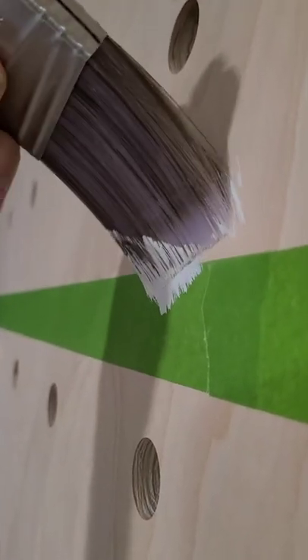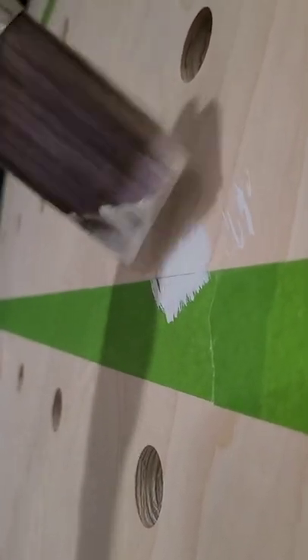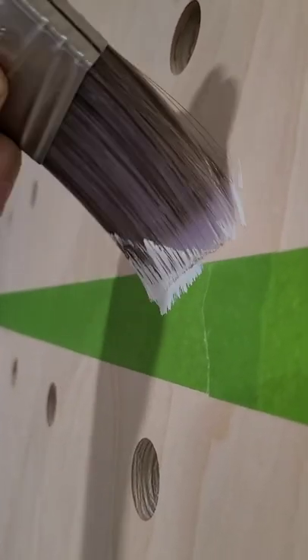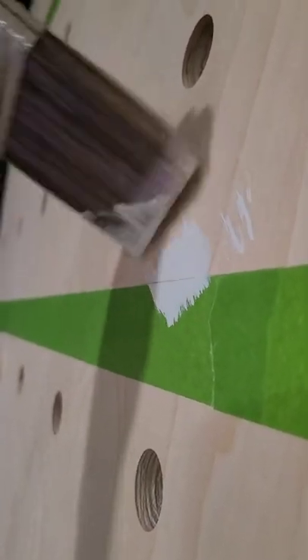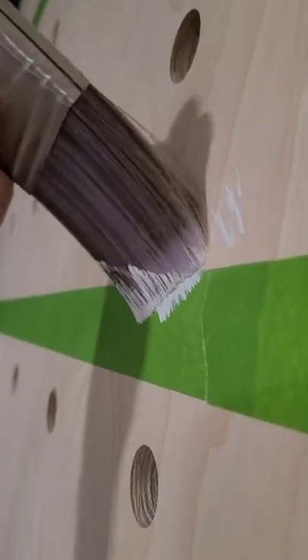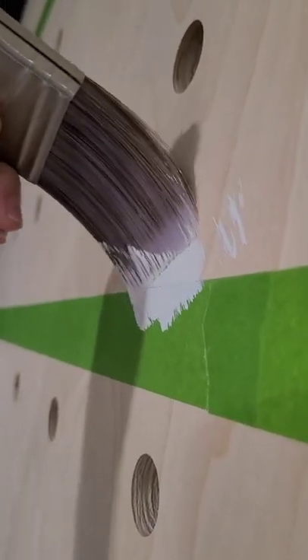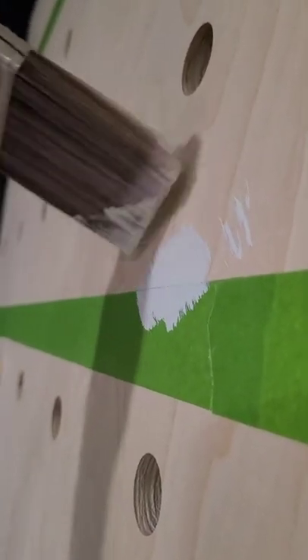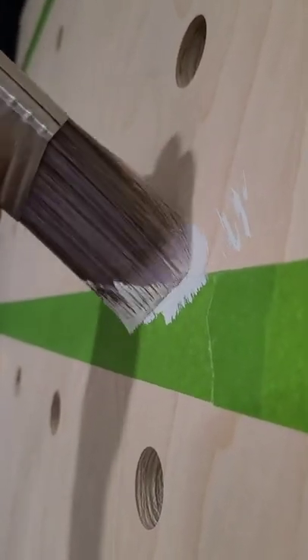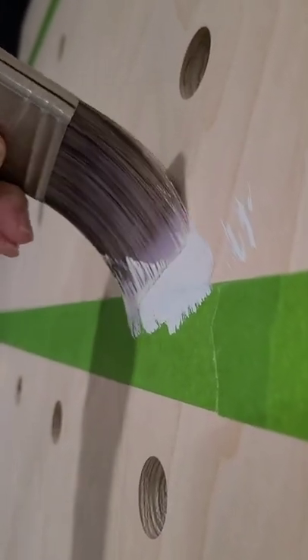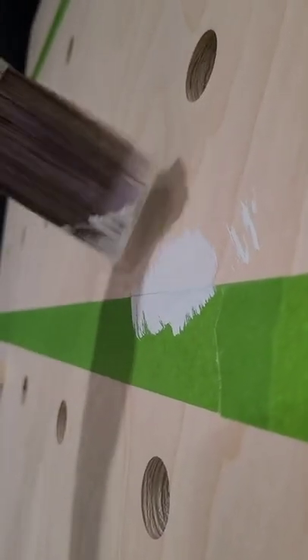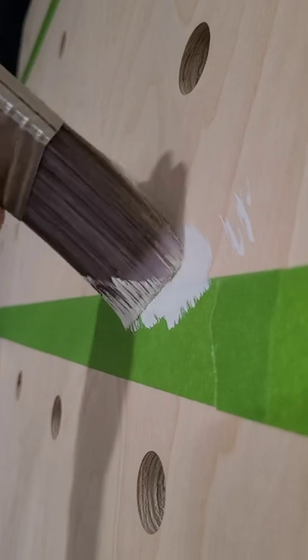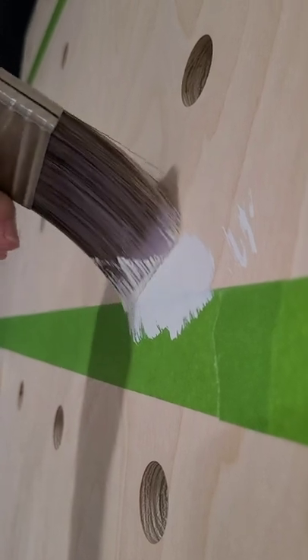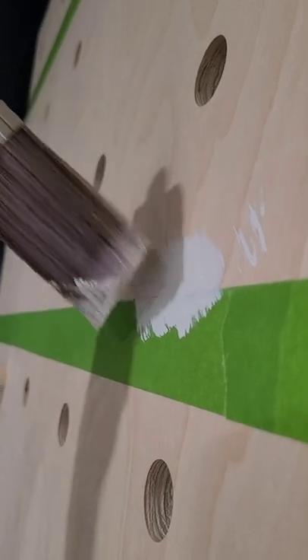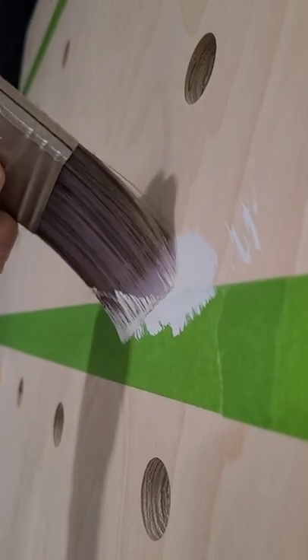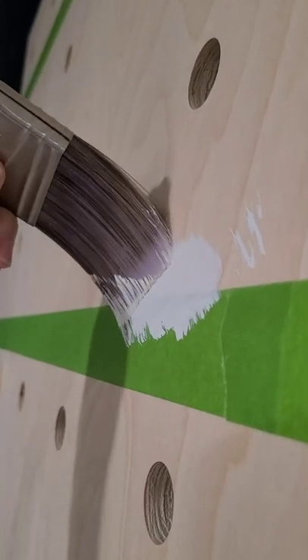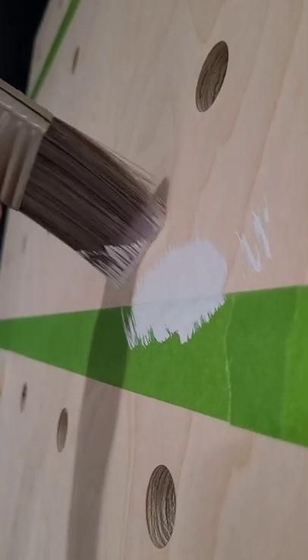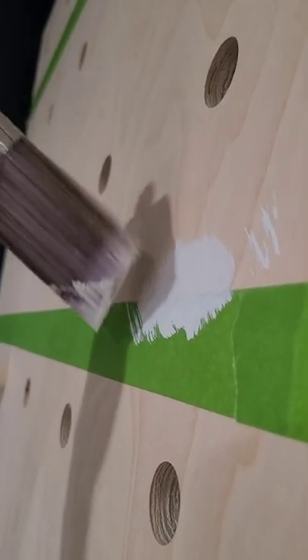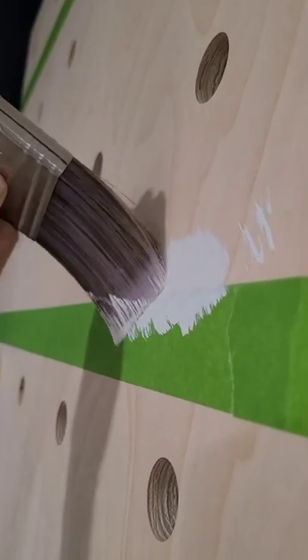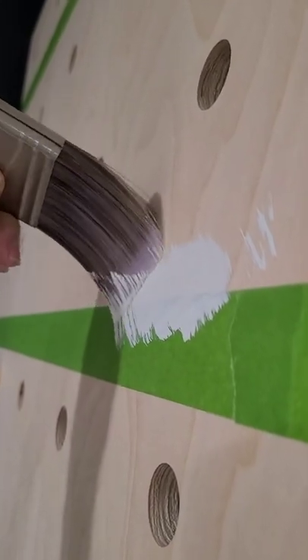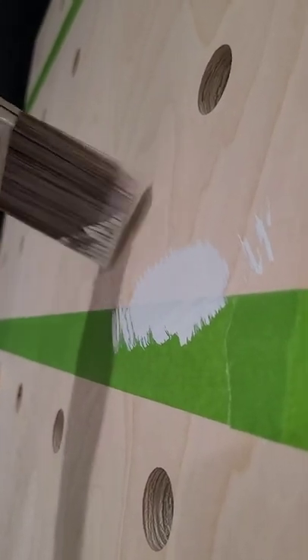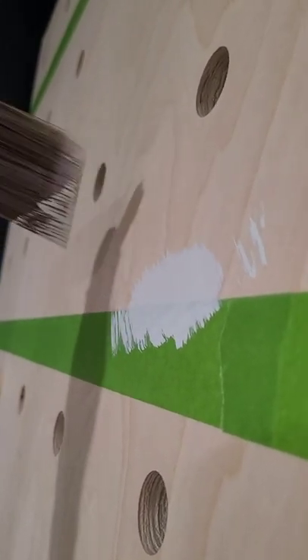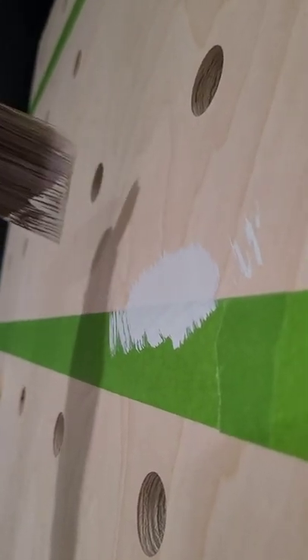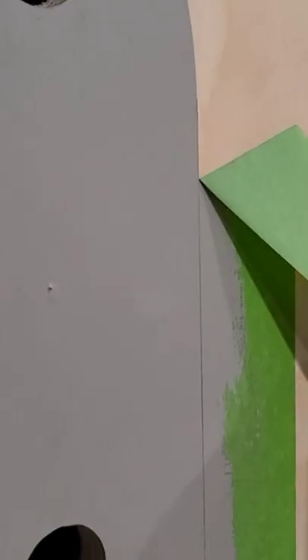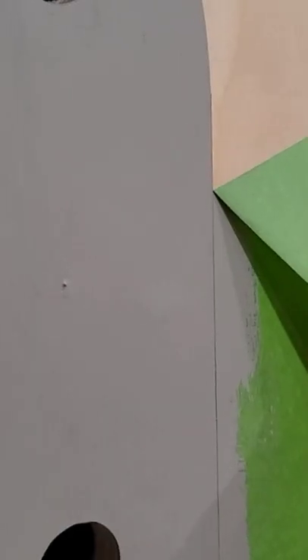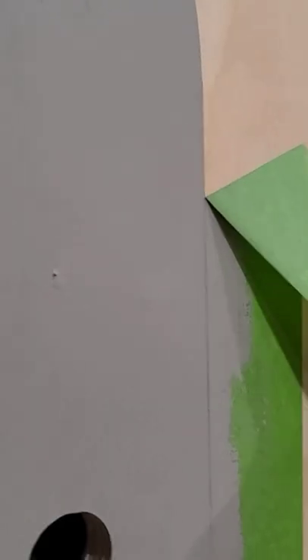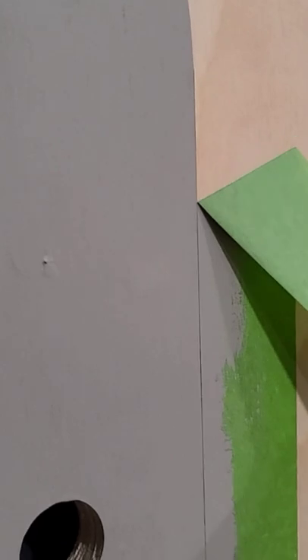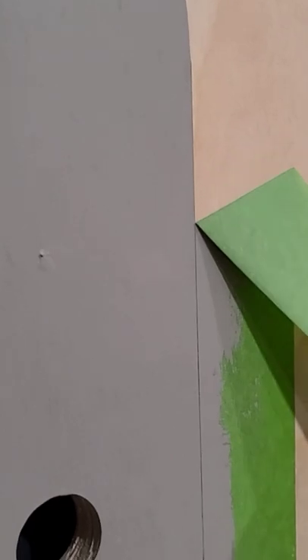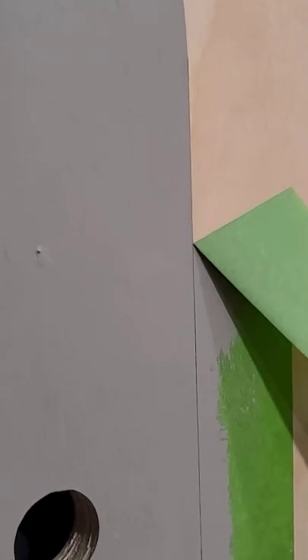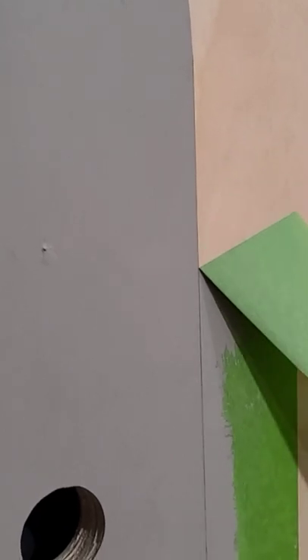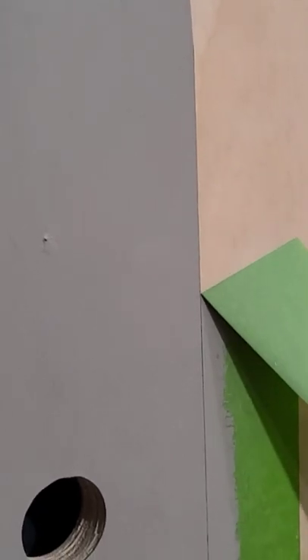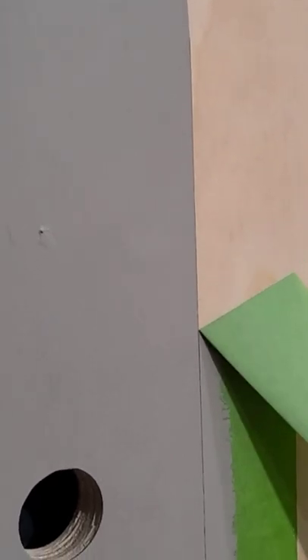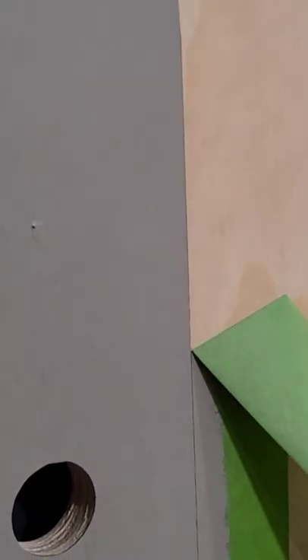Another tip is to brush towards the painted area rather than against the painter's tape edge. You always want to remove that tape as soon as possible and at a 45 degree angle — don't wait for it to dry.